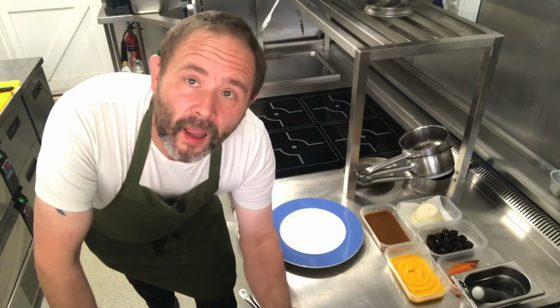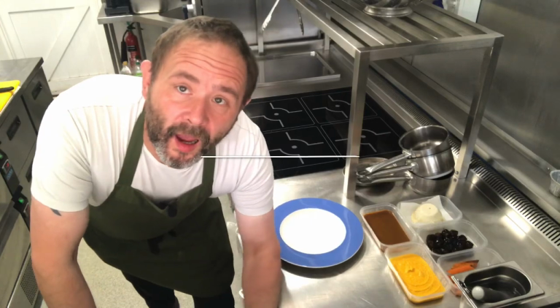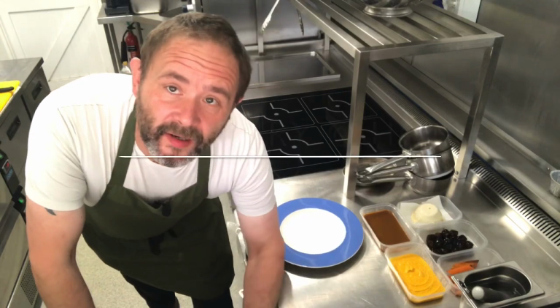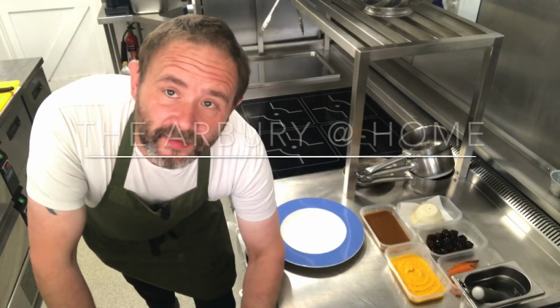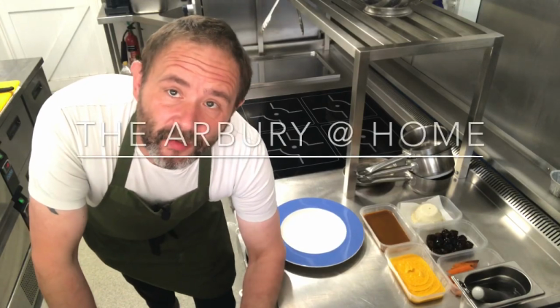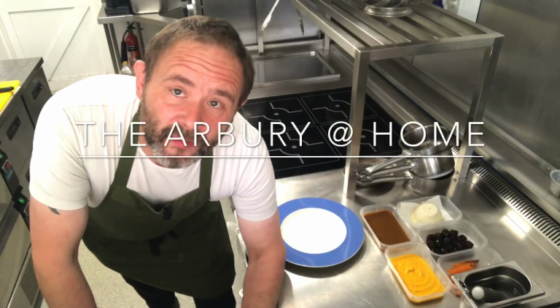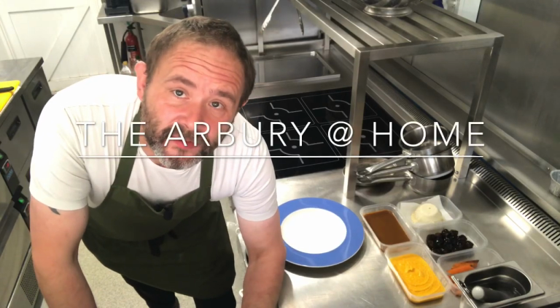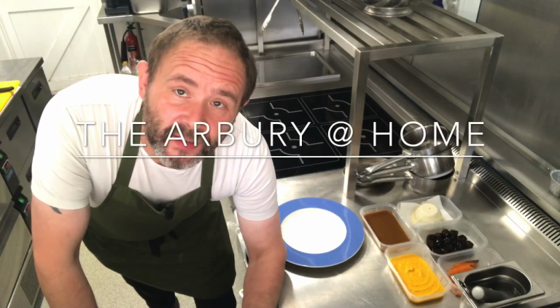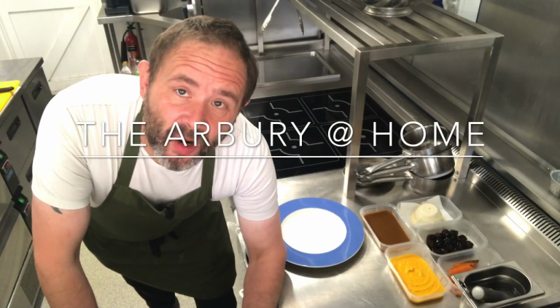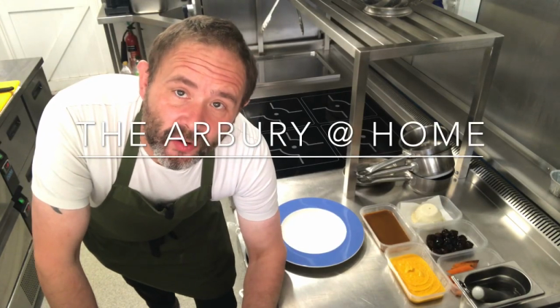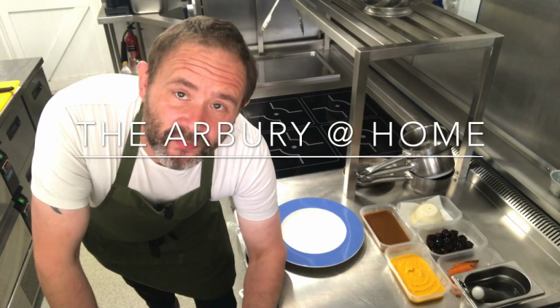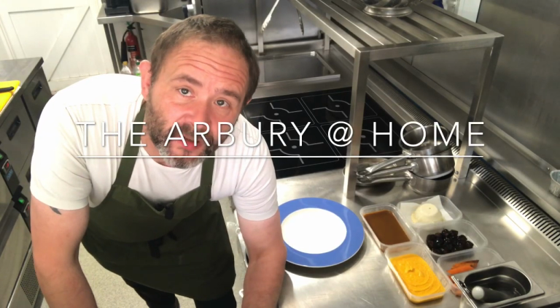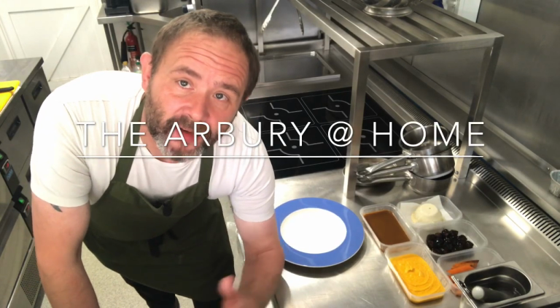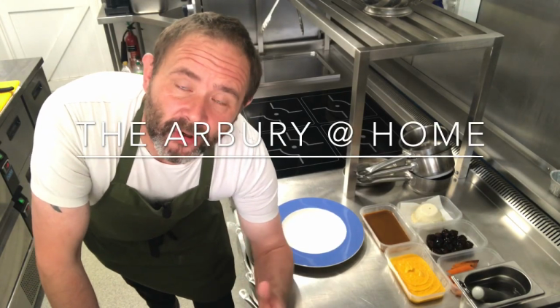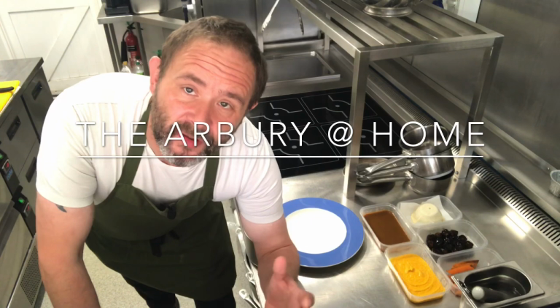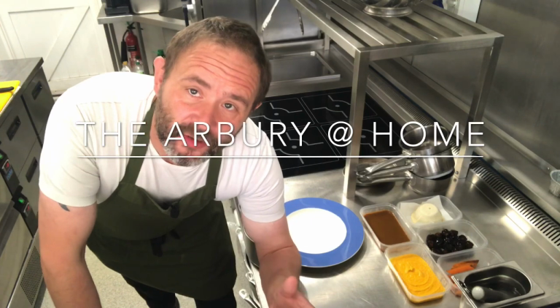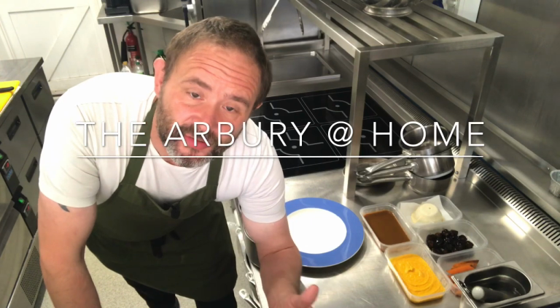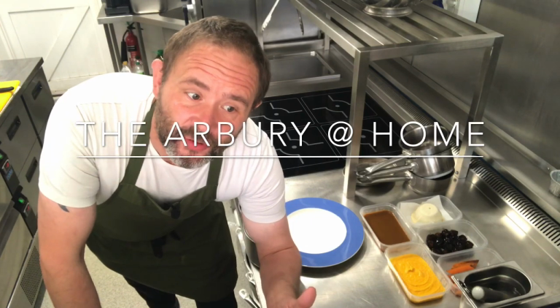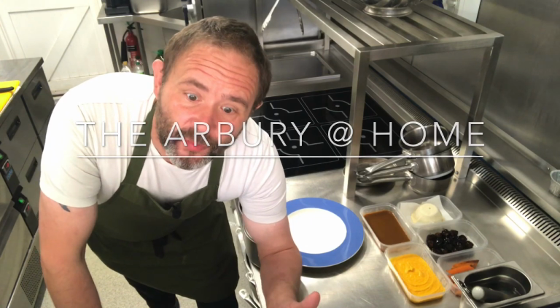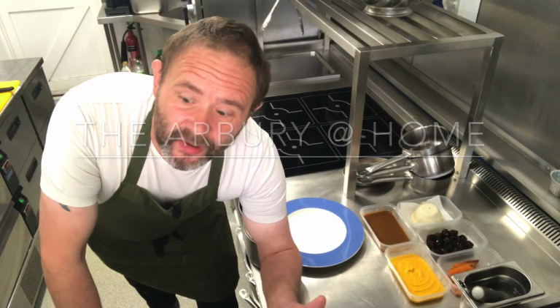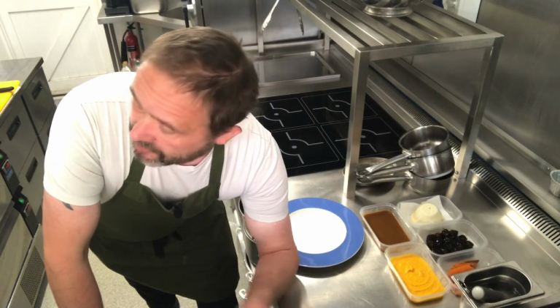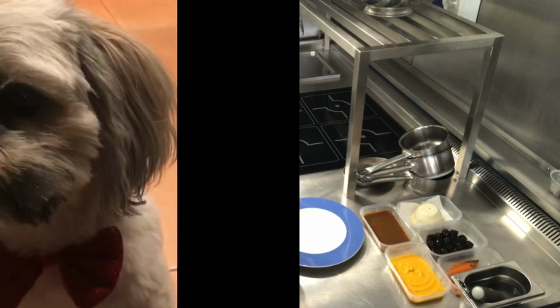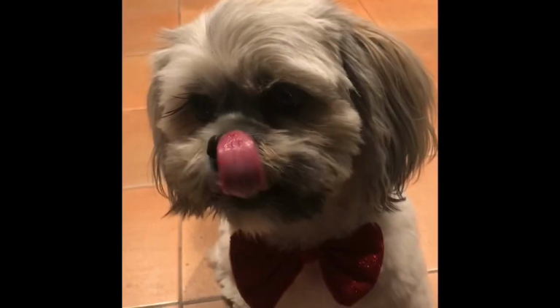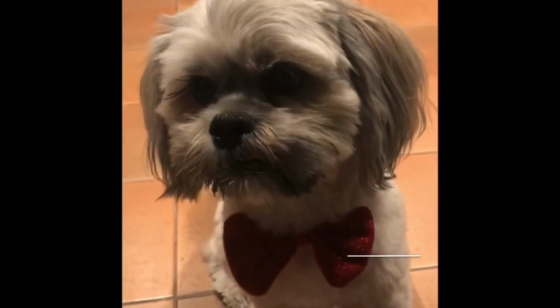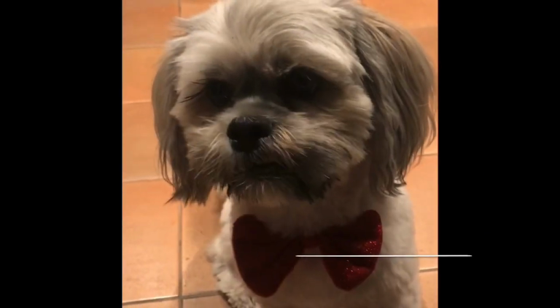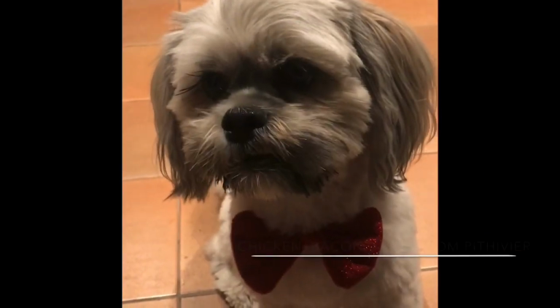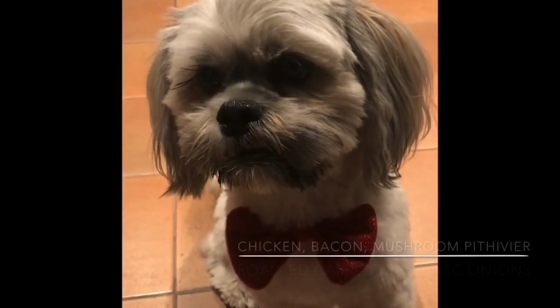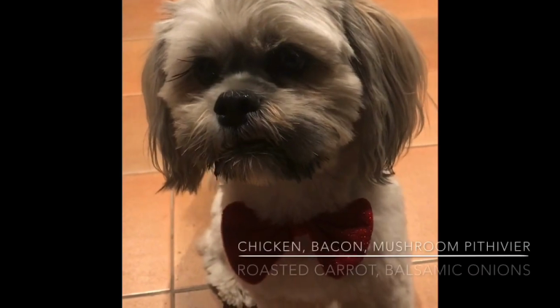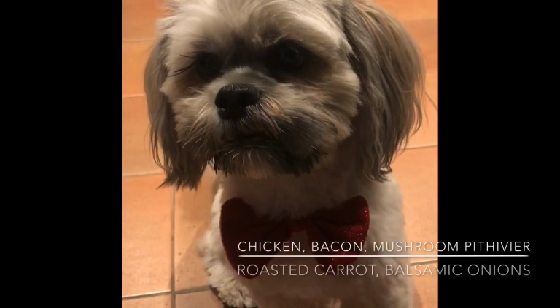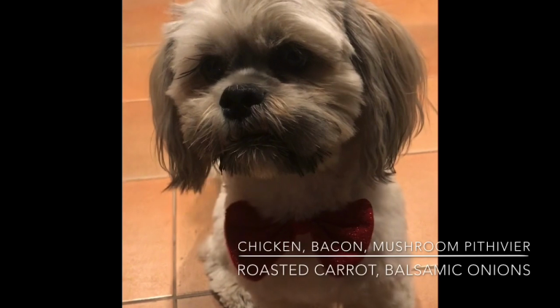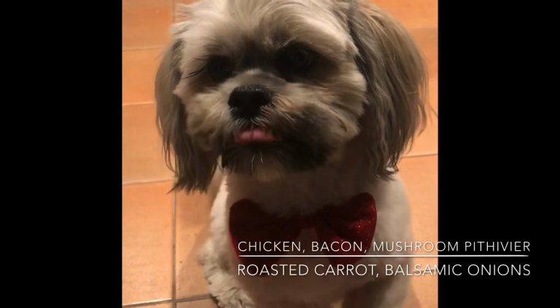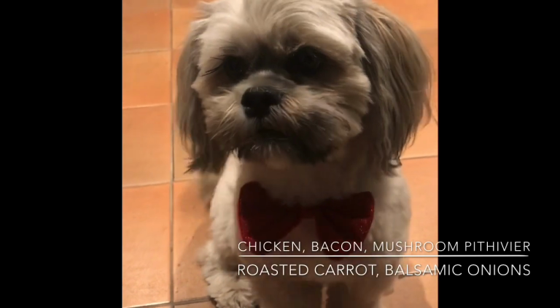Hi there and welcome to the Arbury at home. This week we've got the main course. So what have we got? Hello, Norman here. I bet you were expecting Iona, weren't you? Well, it's nice me.